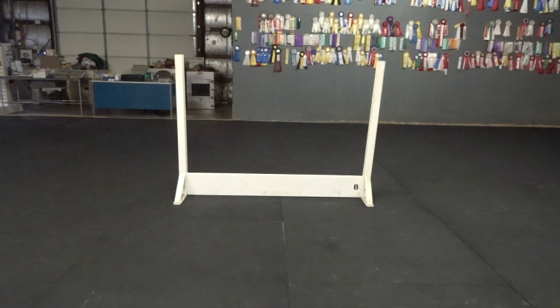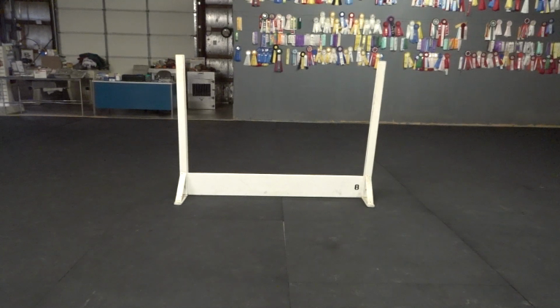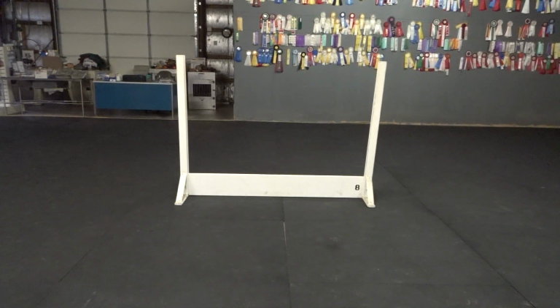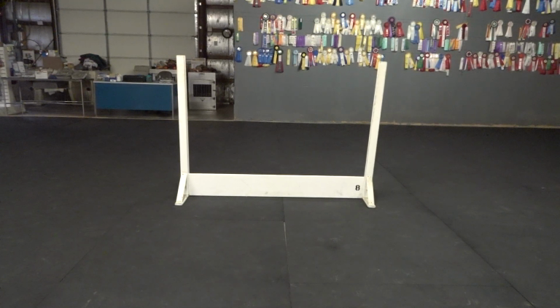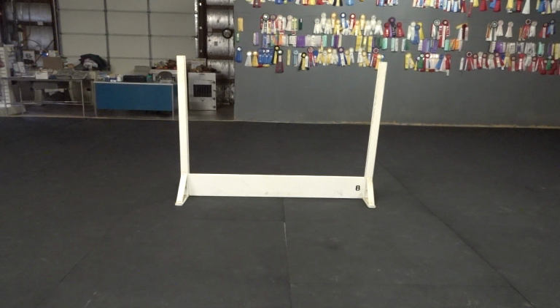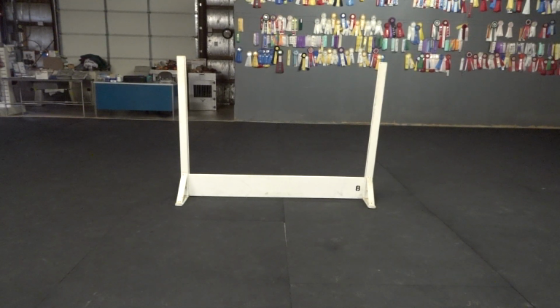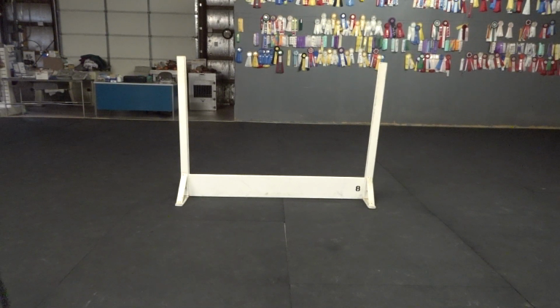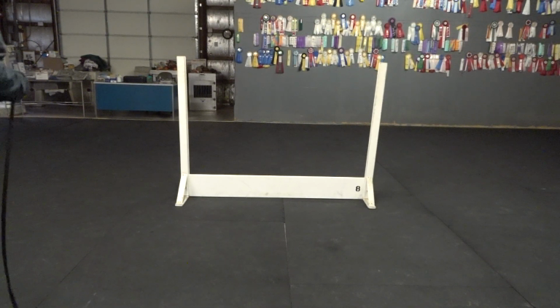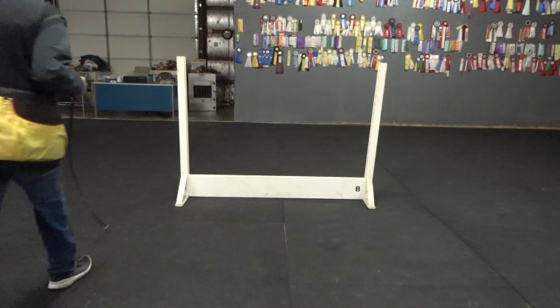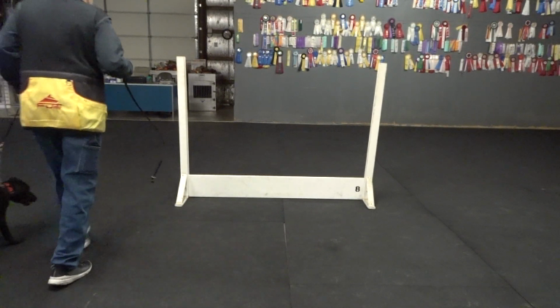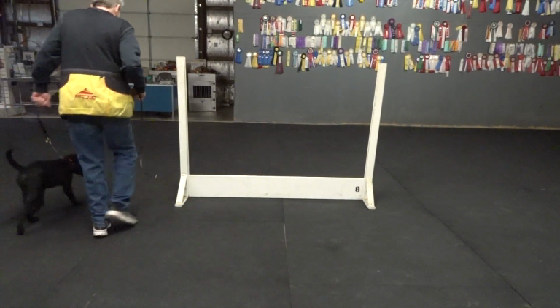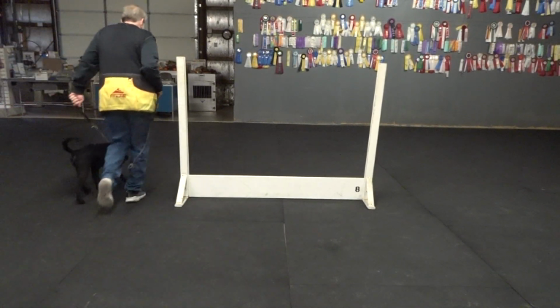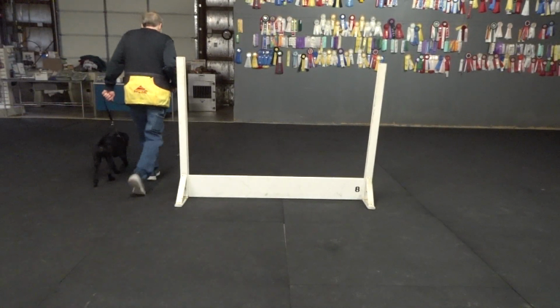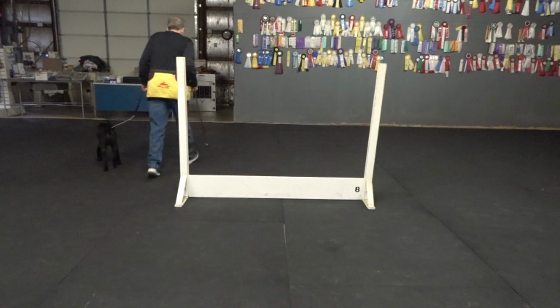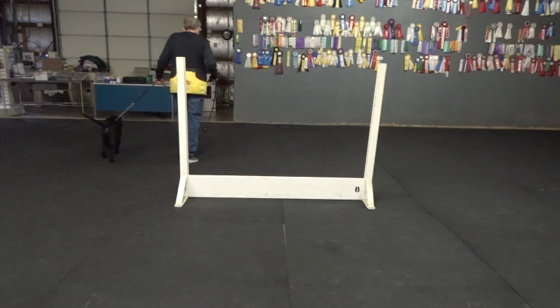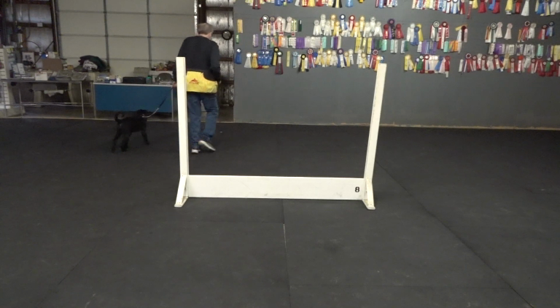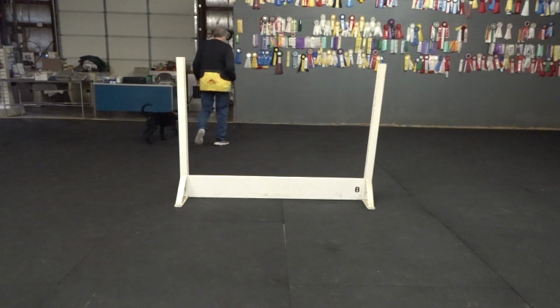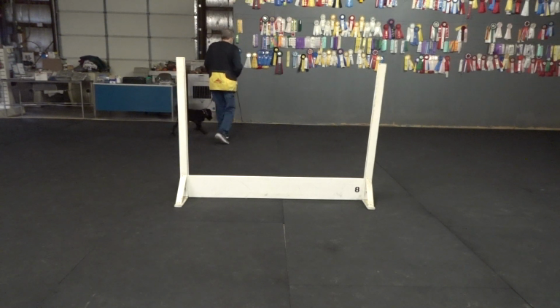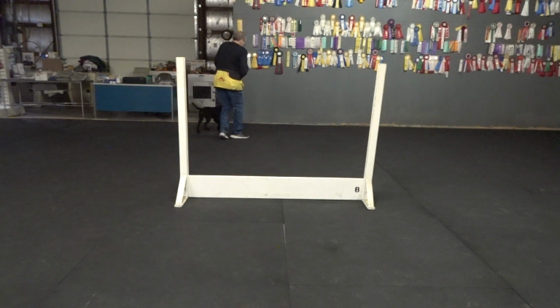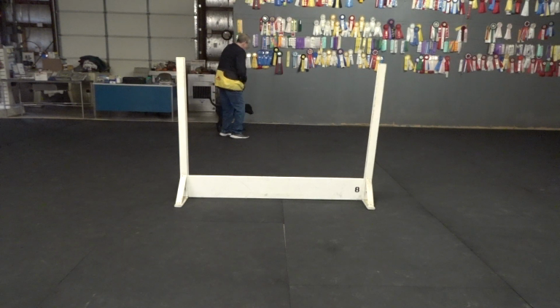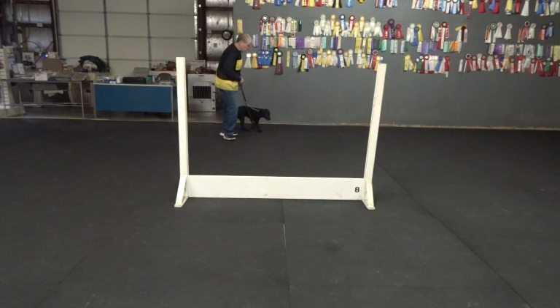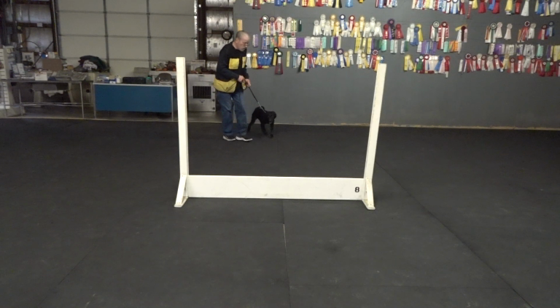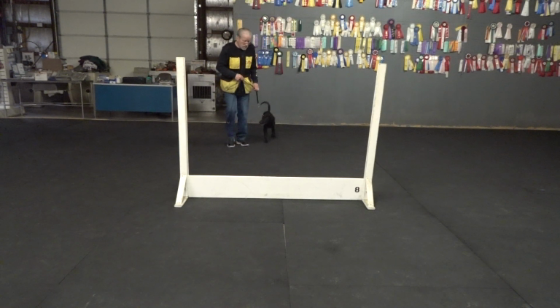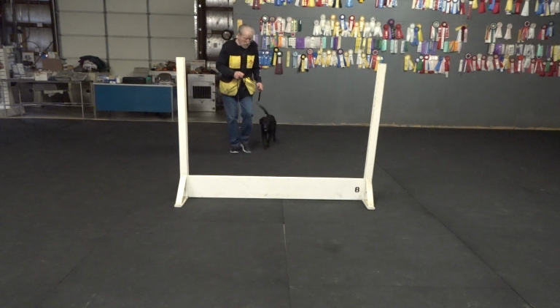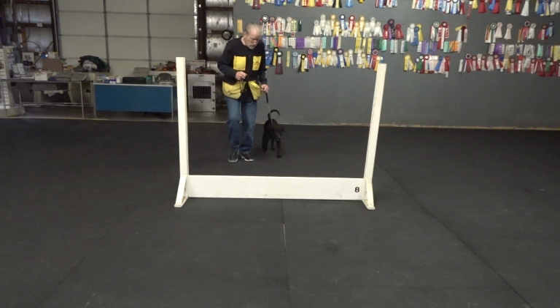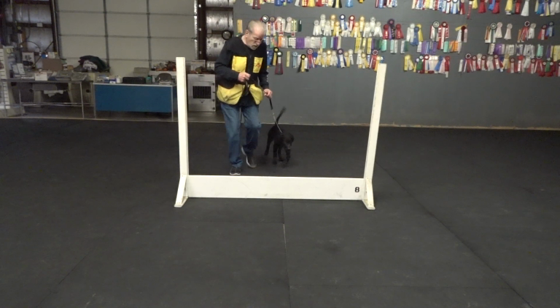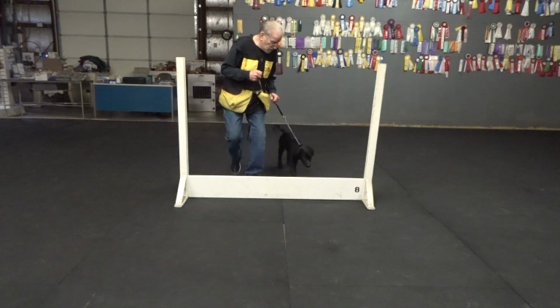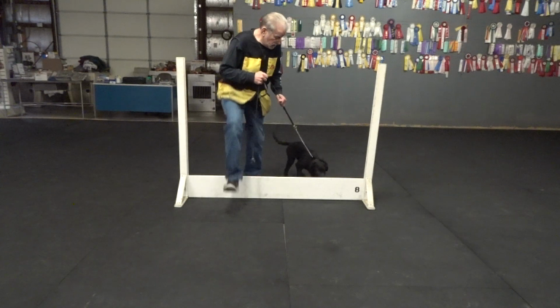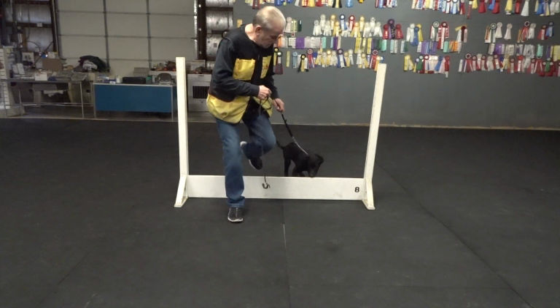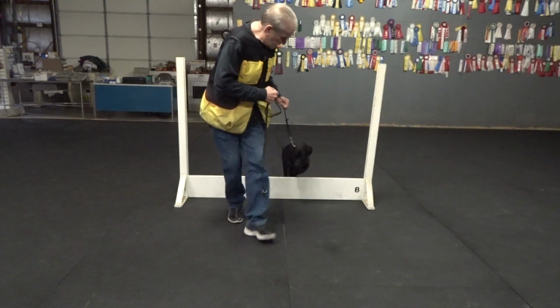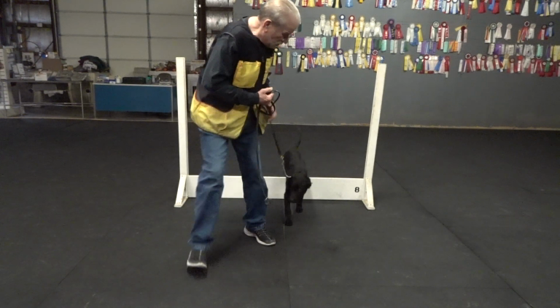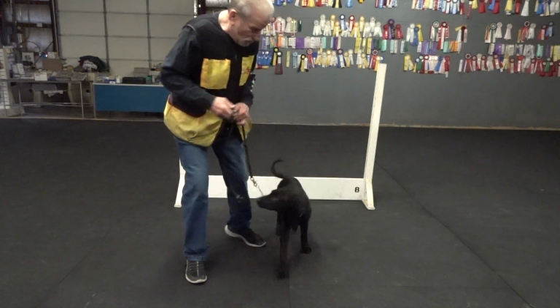Hey, Bo. Check this out. Here. Here, Bo. Here, Bo. Here. Bo. Here. Good boy.